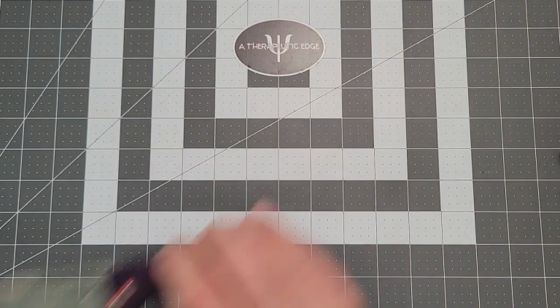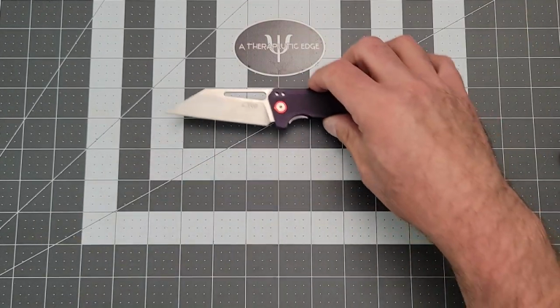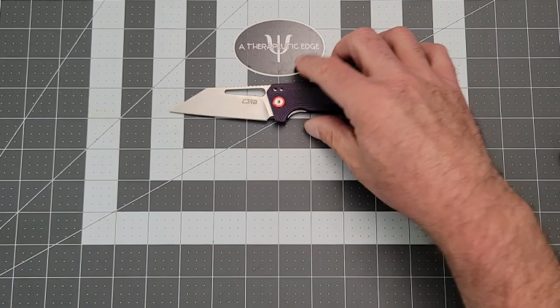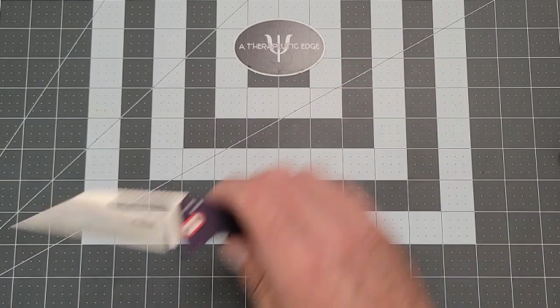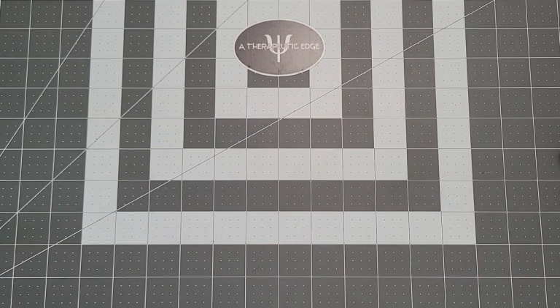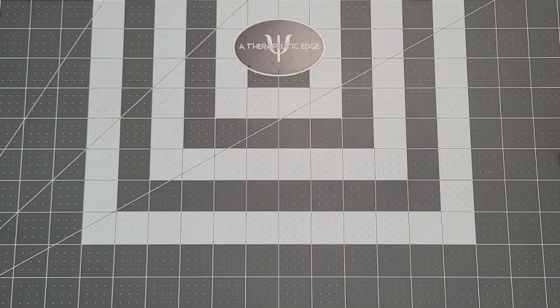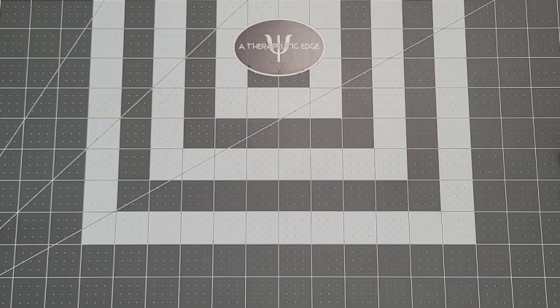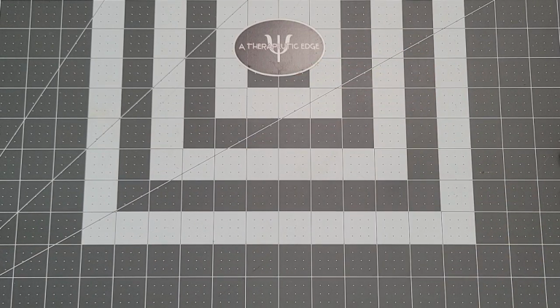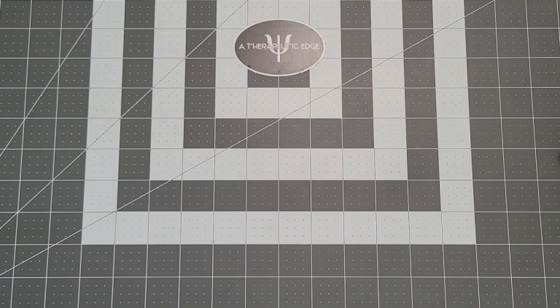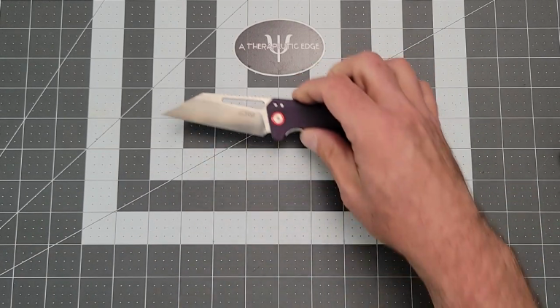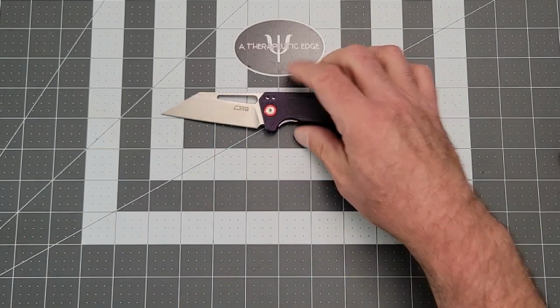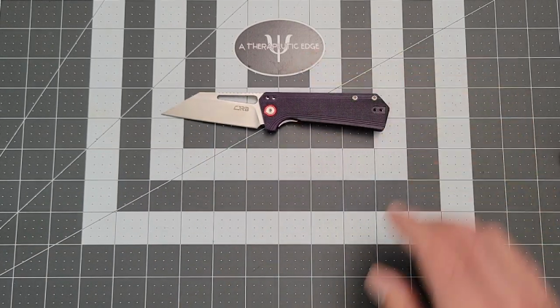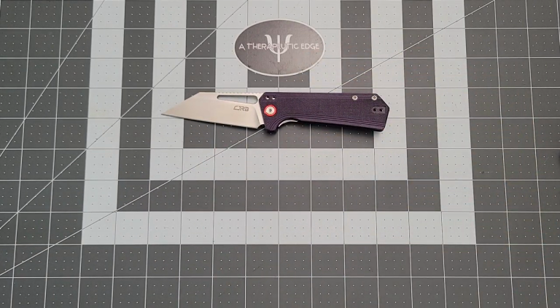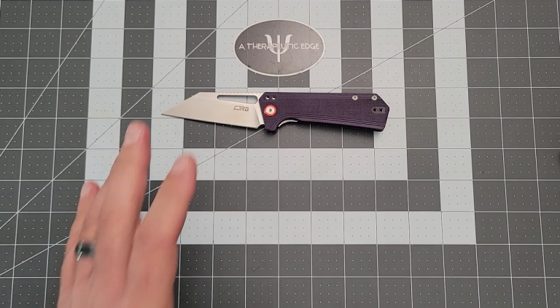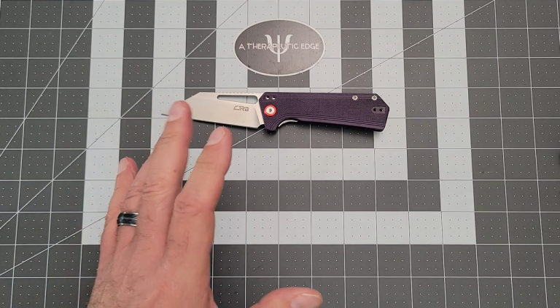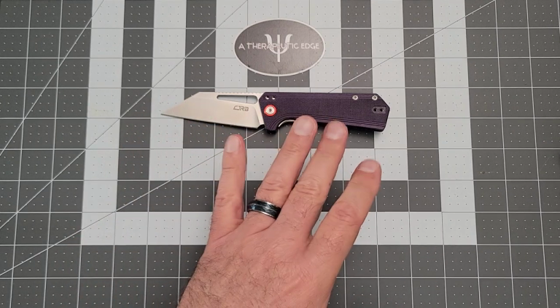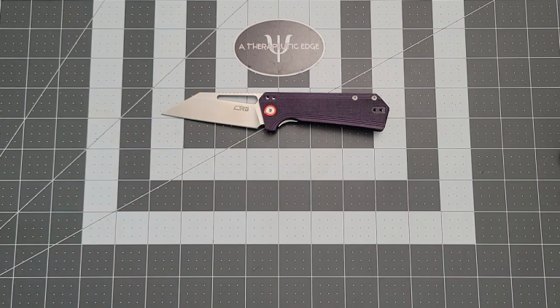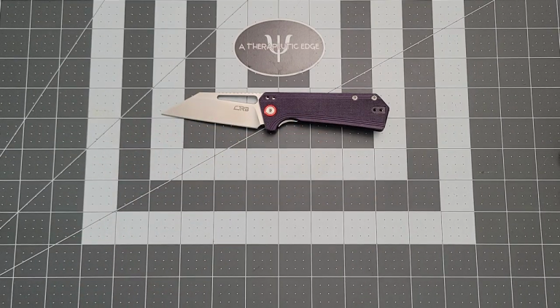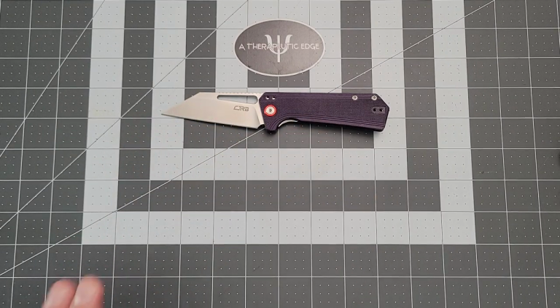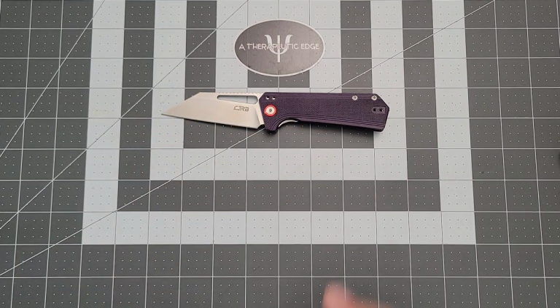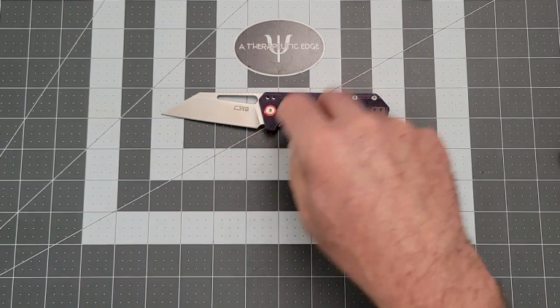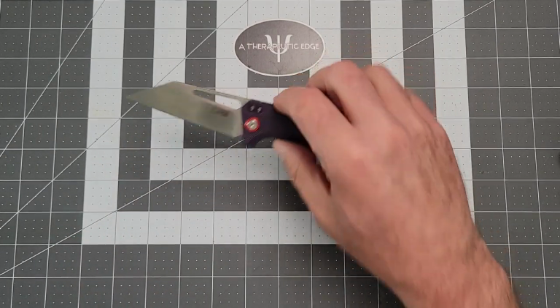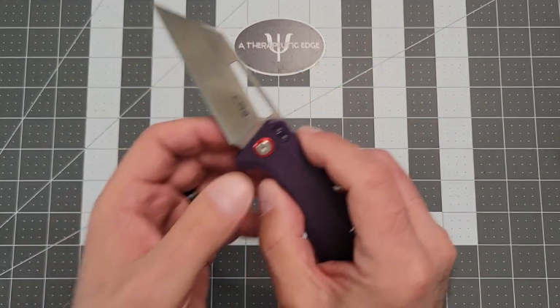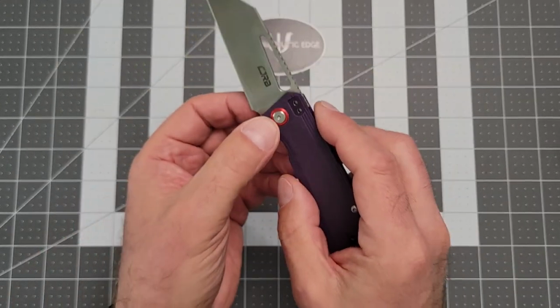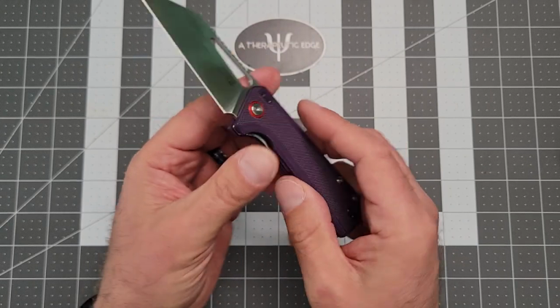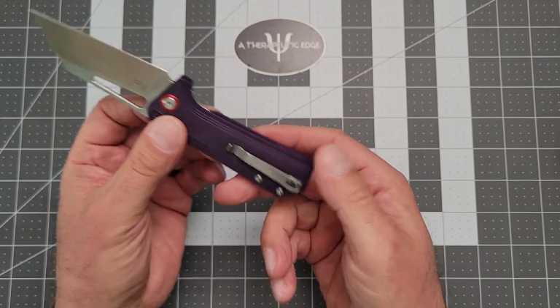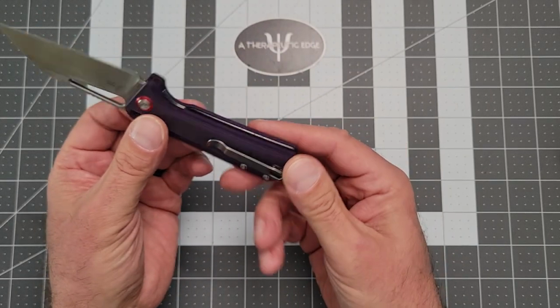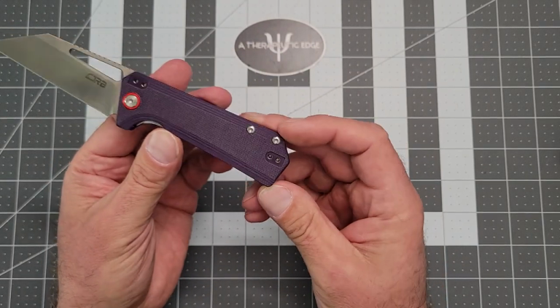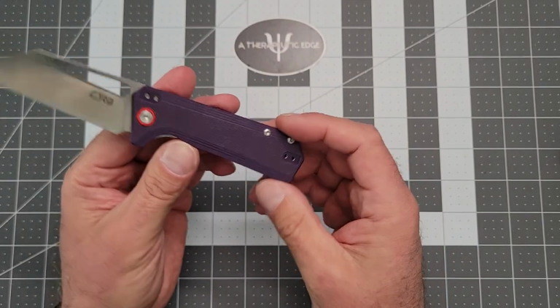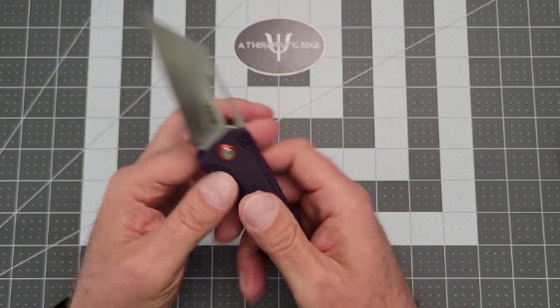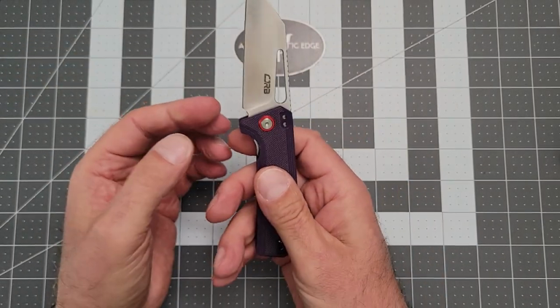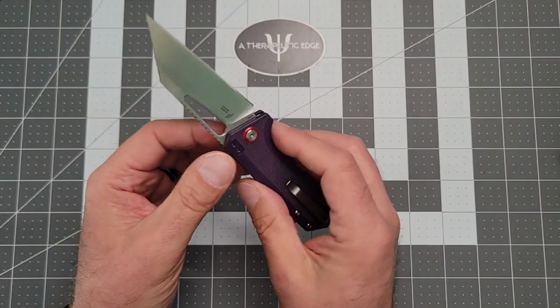Let's take a look at the Ruffian. This one belongs to Women Carry Knives — I'm sure that's not a surprise given the purple handle — but she loves it because it's got this red pivot collar.